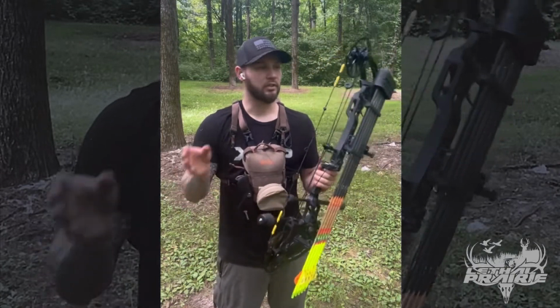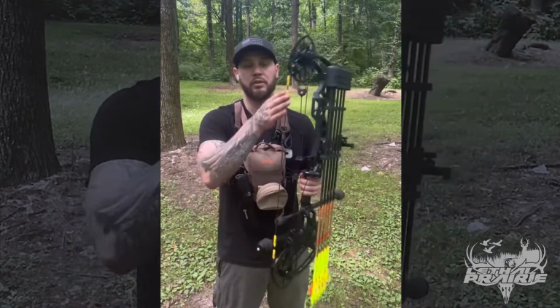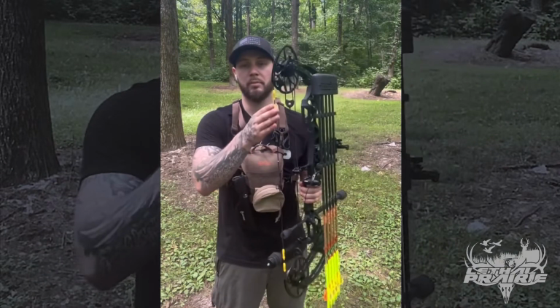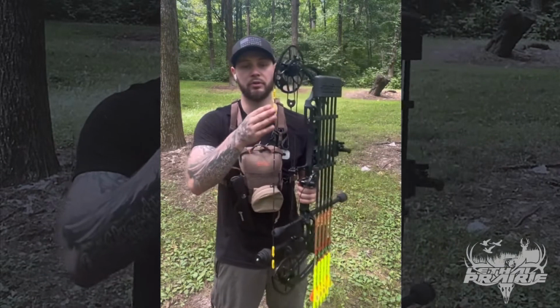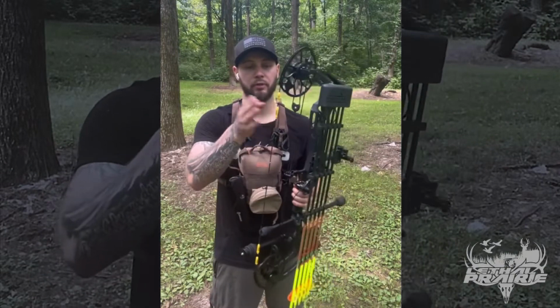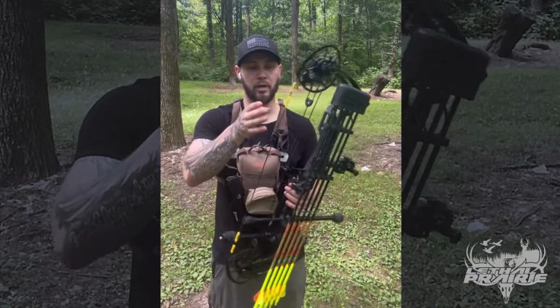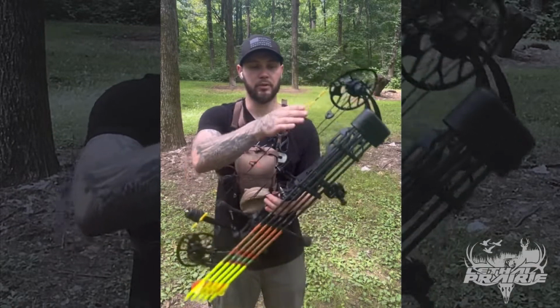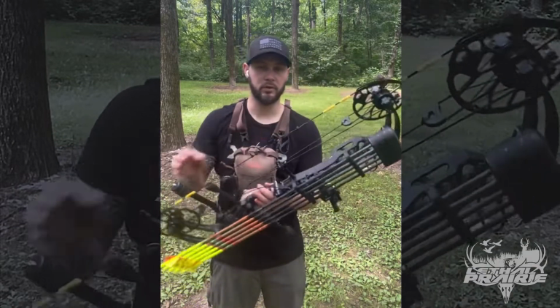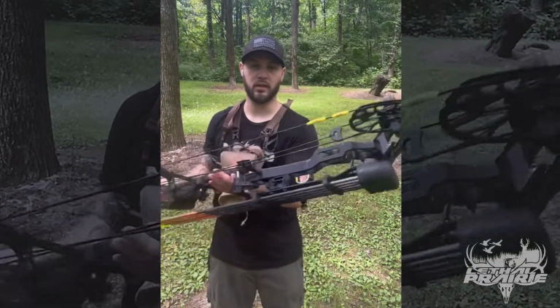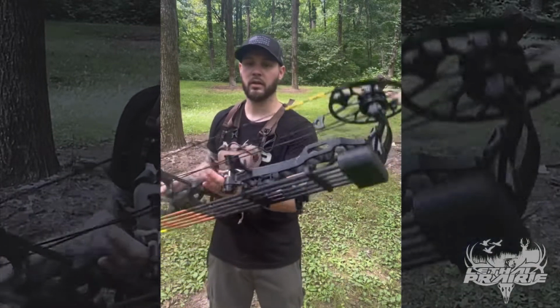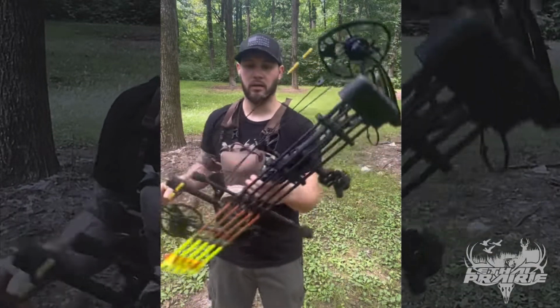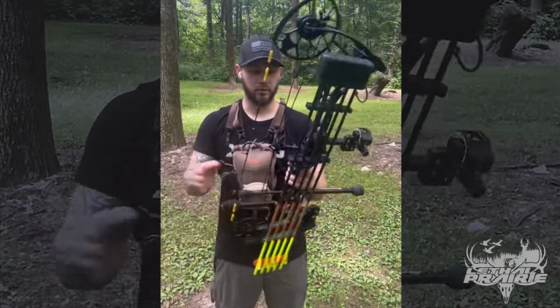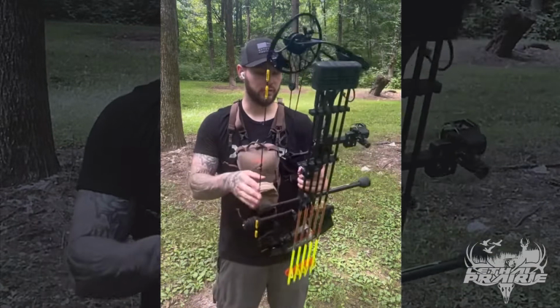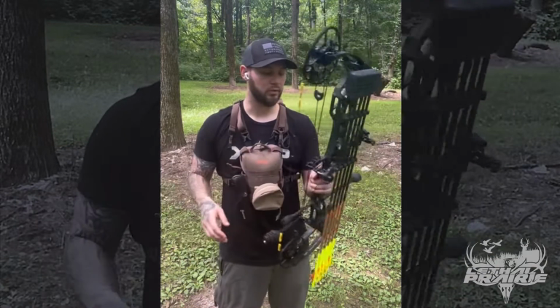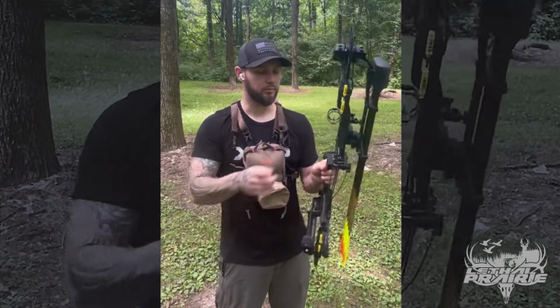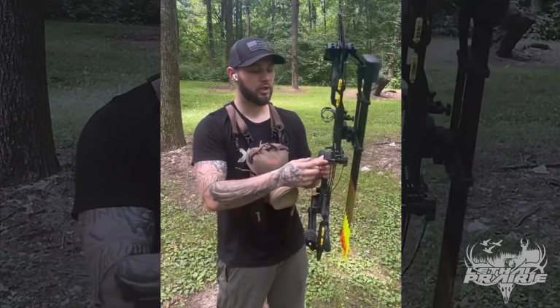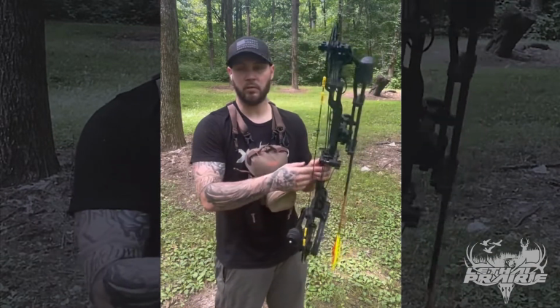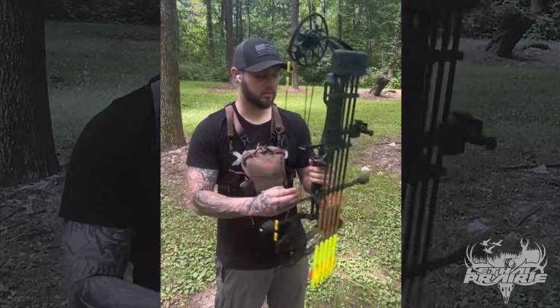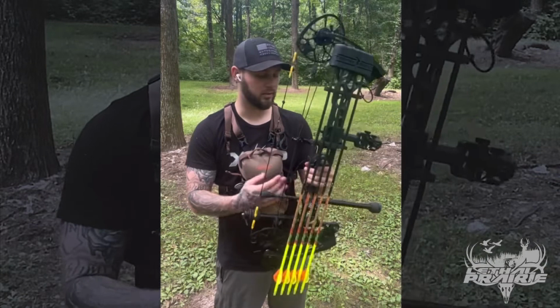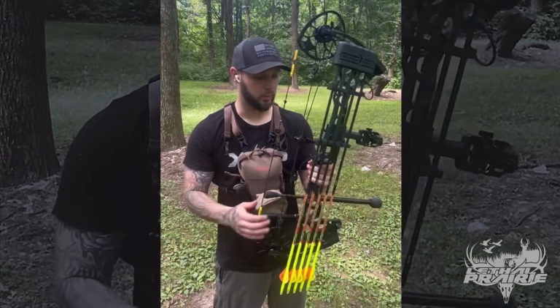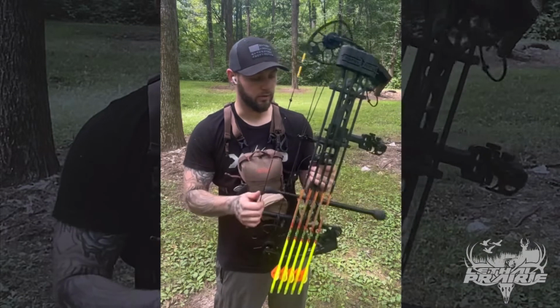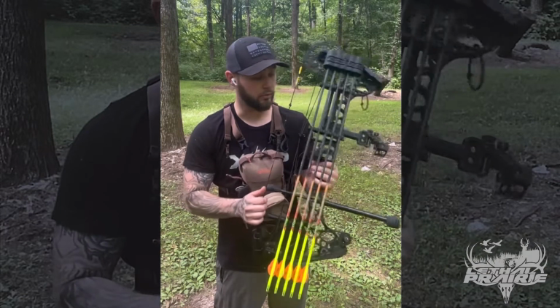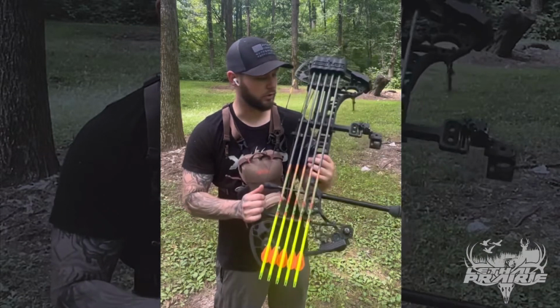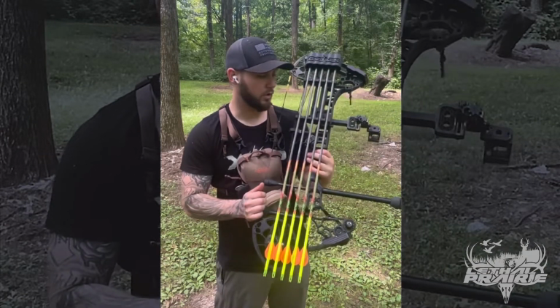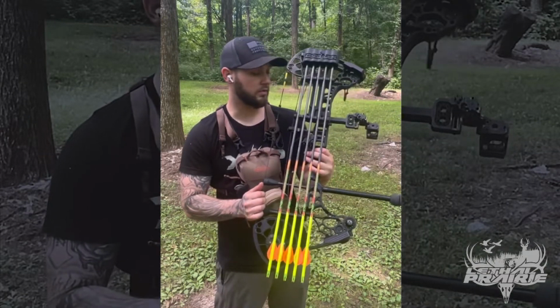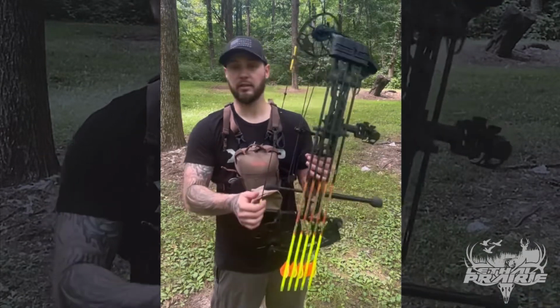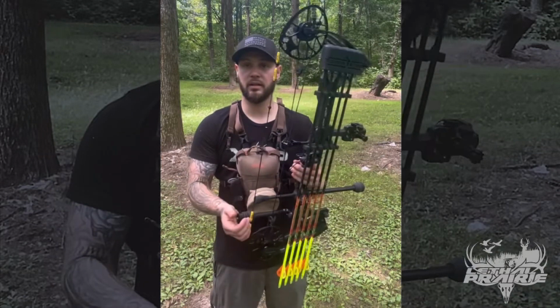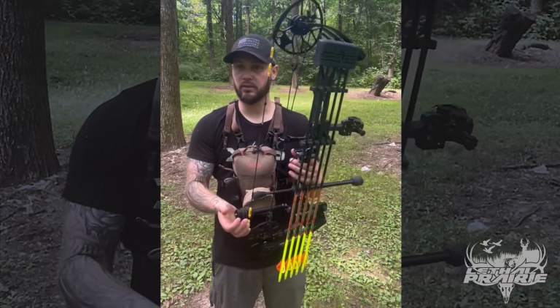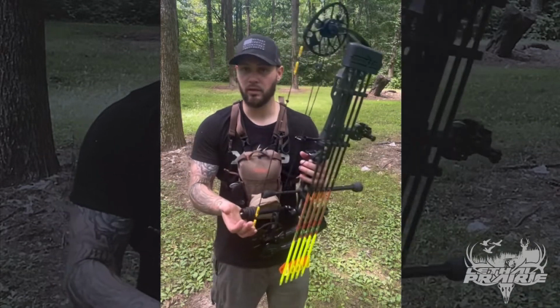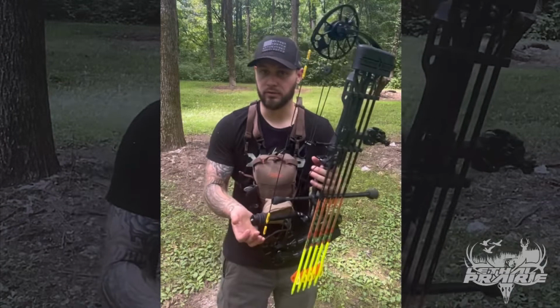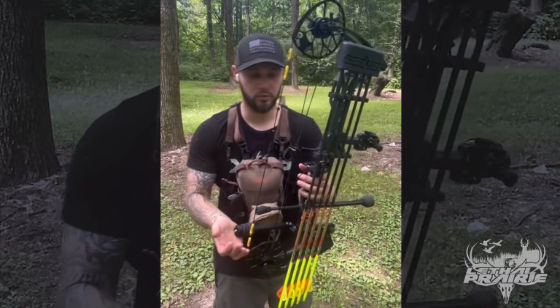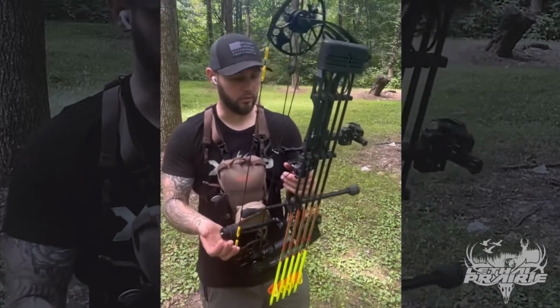Shout out to America Best Bowstring for hooking me up with a new set of bow strings — those are the strings I'm shooting. QAD Rest — this is the cheaper one. I'm not really sure of the exact series but it's like the $100 to $120 one.